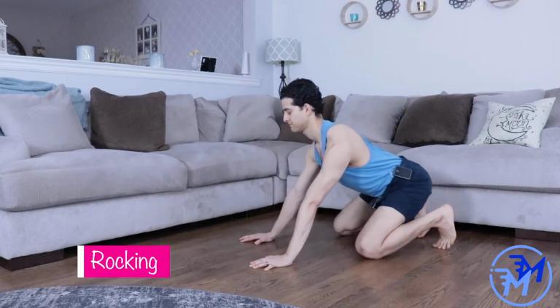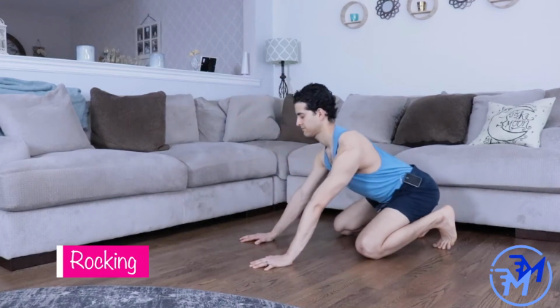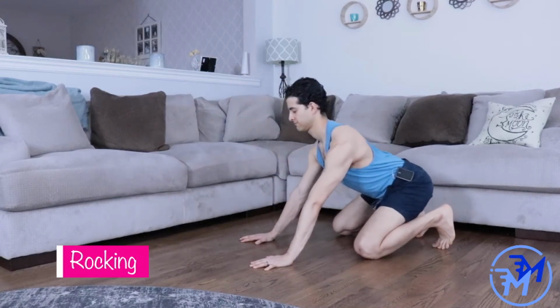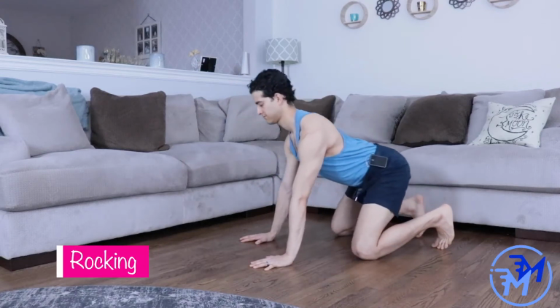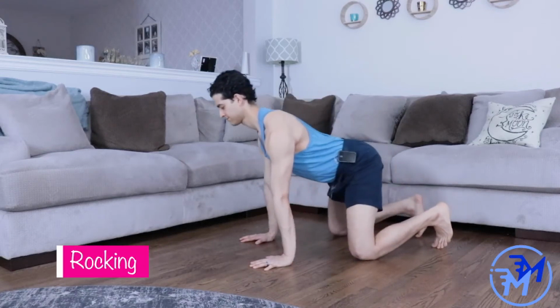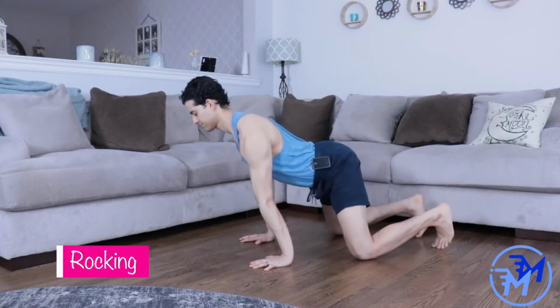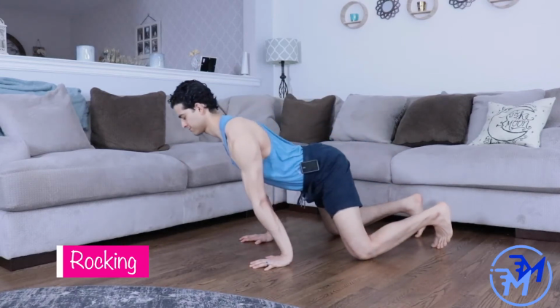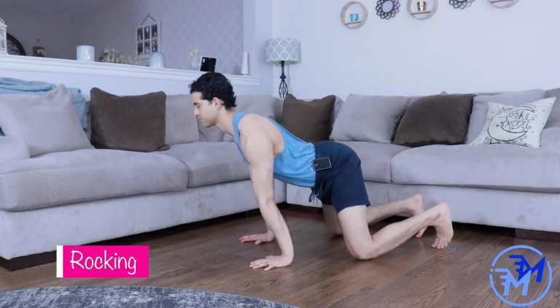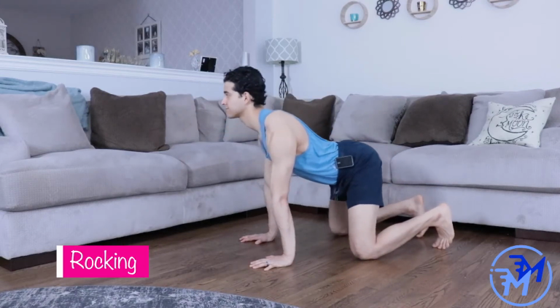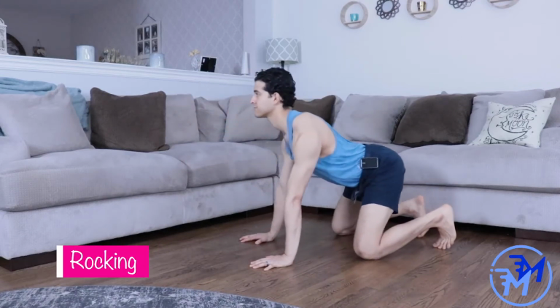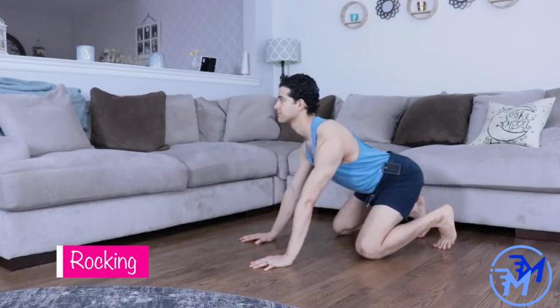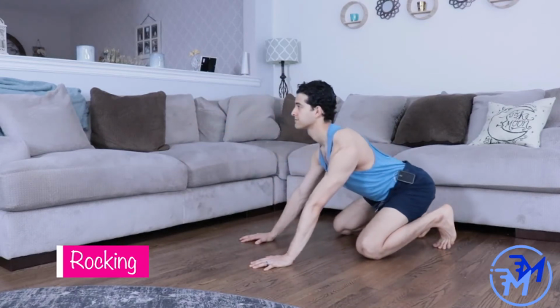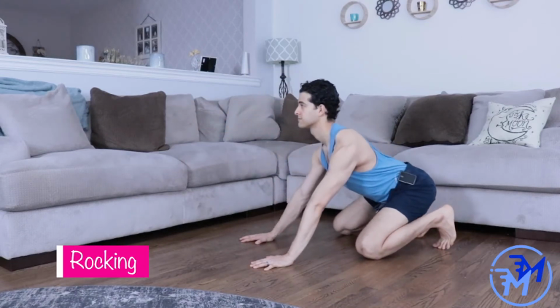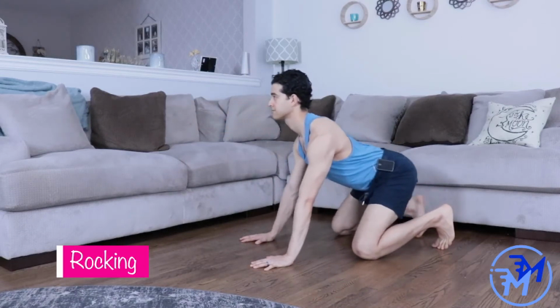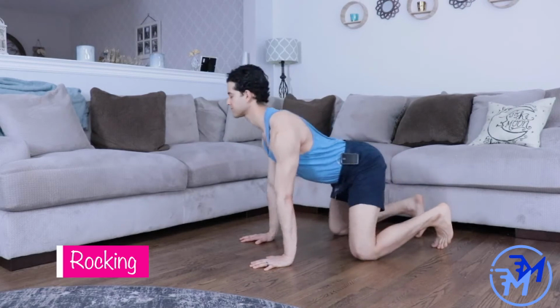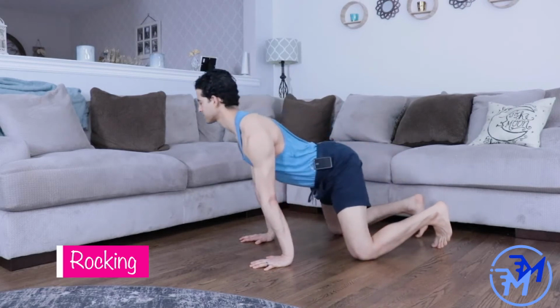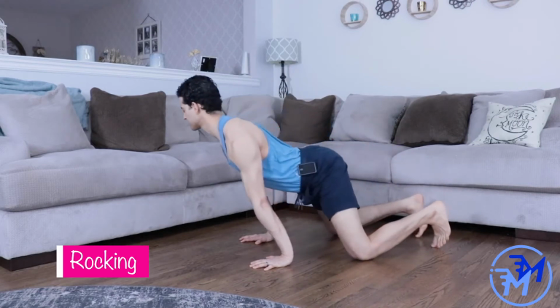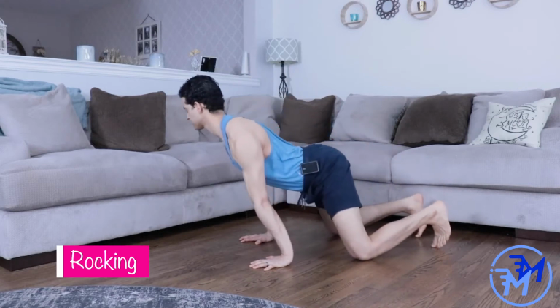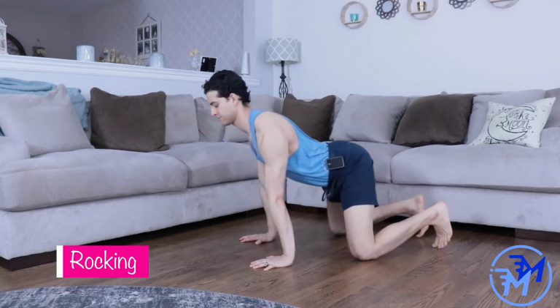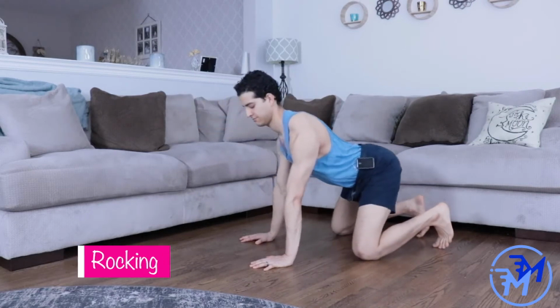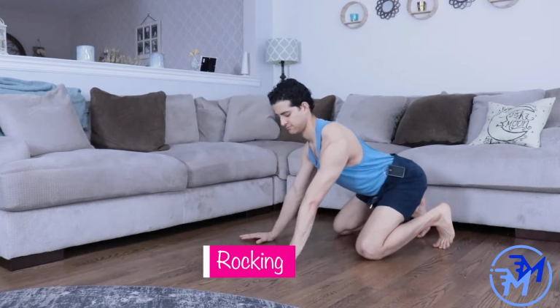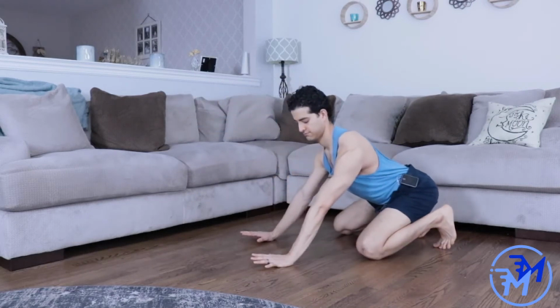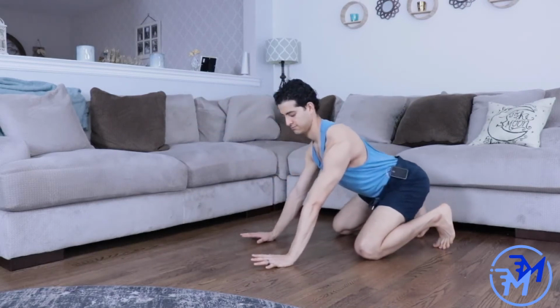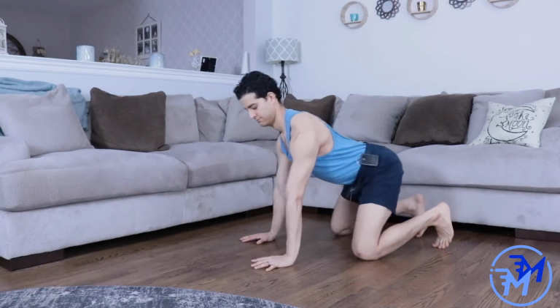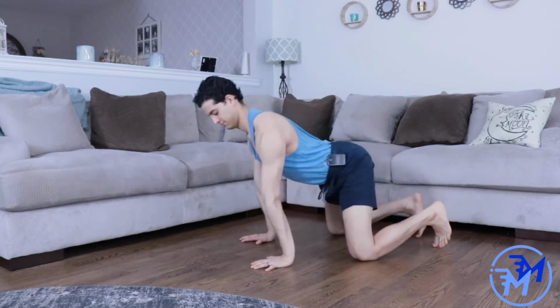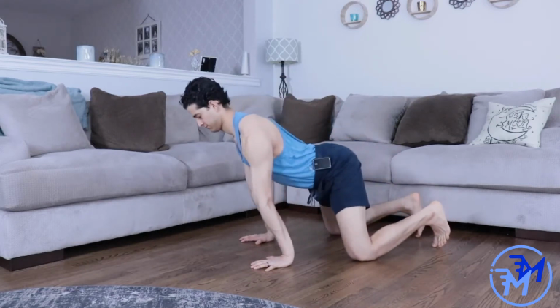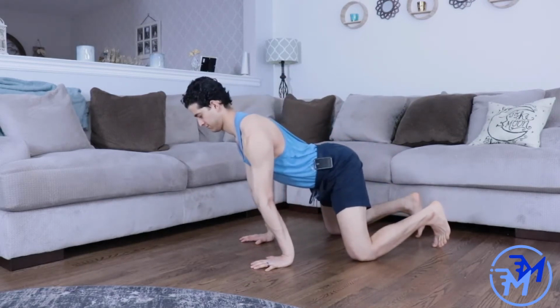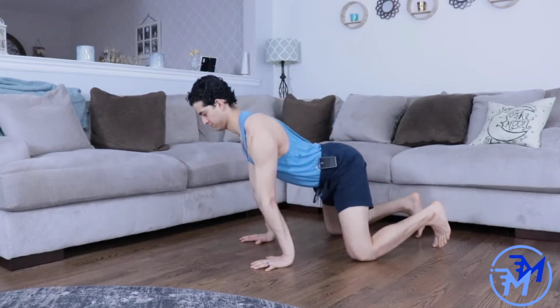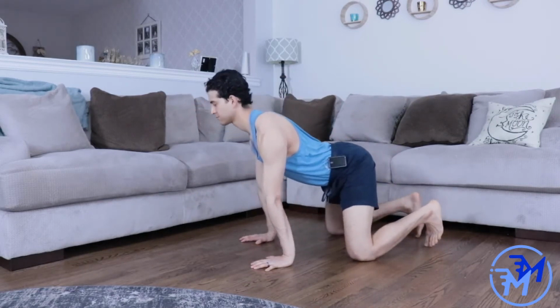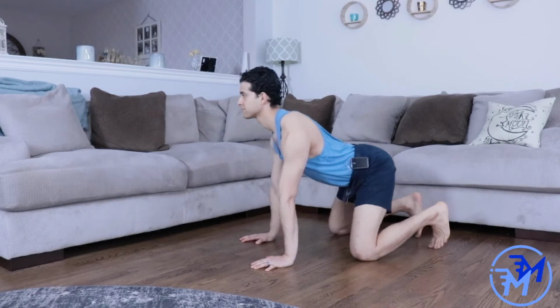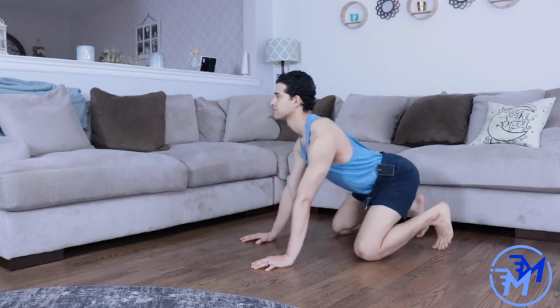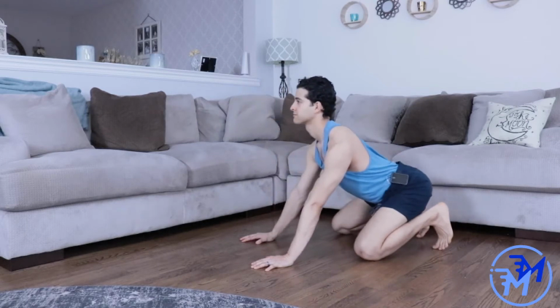For rocking, start off with your hands under your shoulders and your knees under your hips. To move yourself forward and backward, push down into the ground firmly and pull your shoulder blades down.